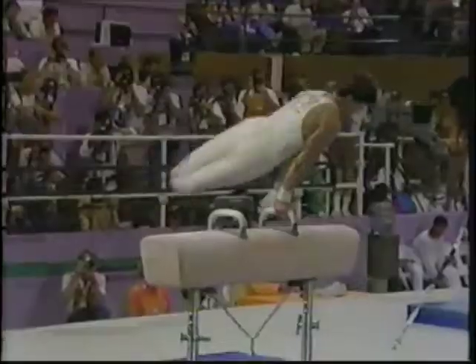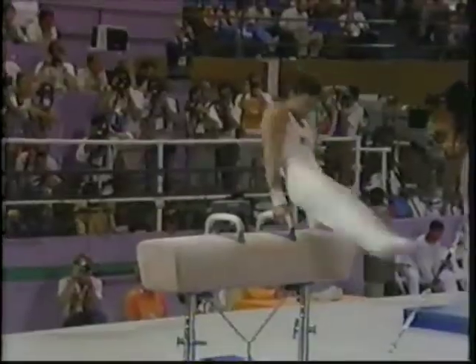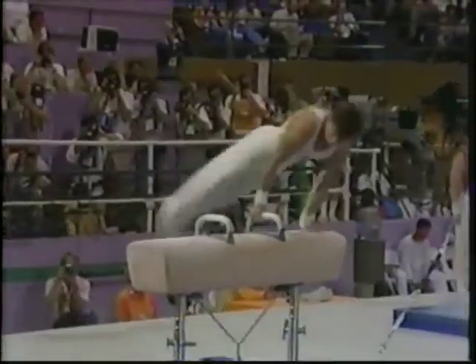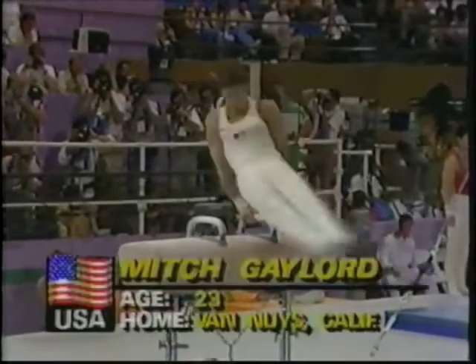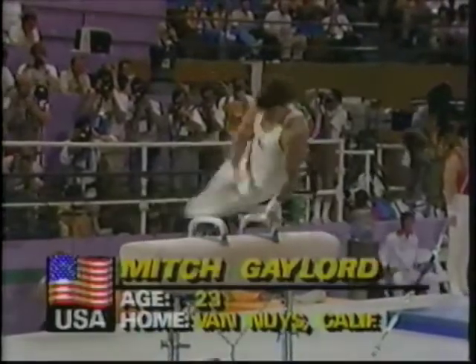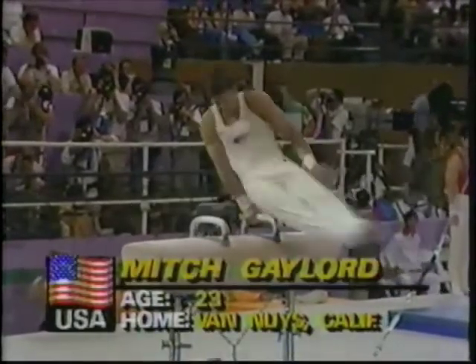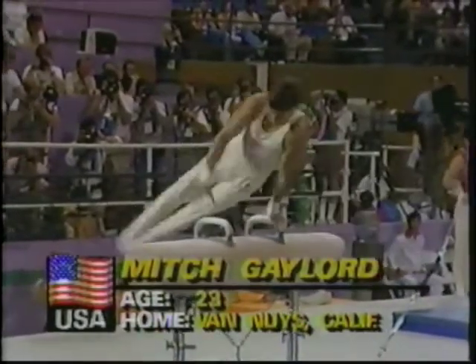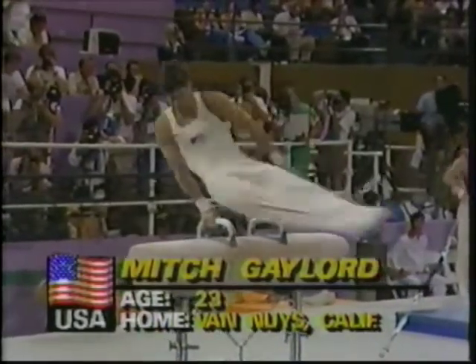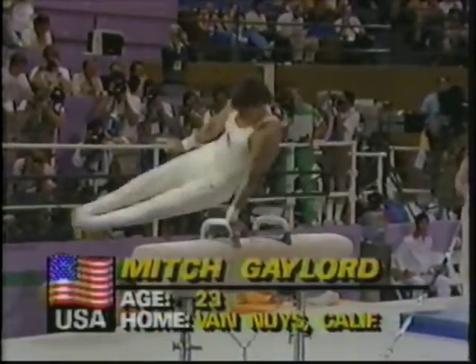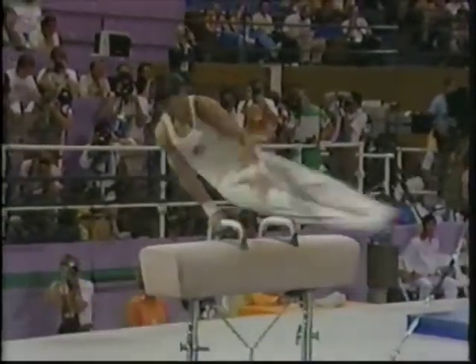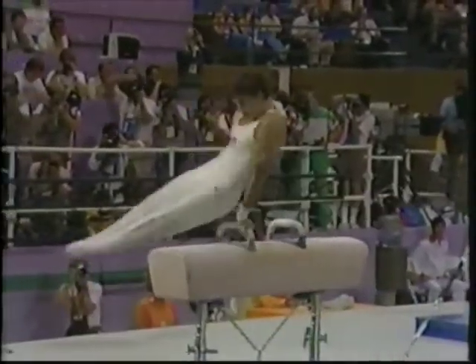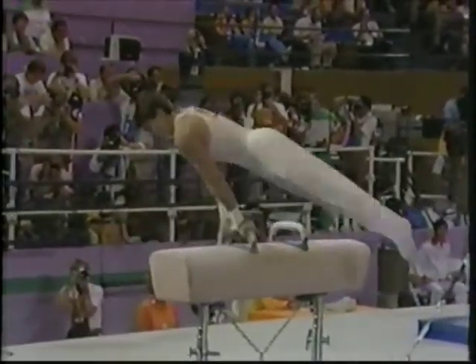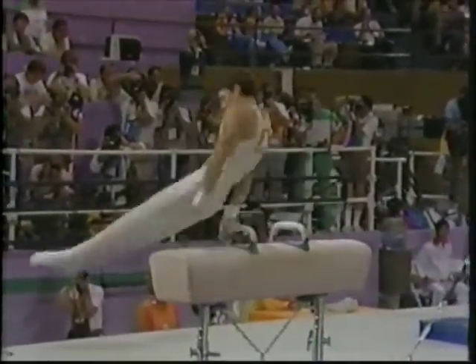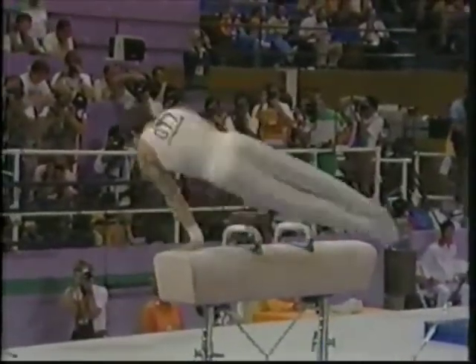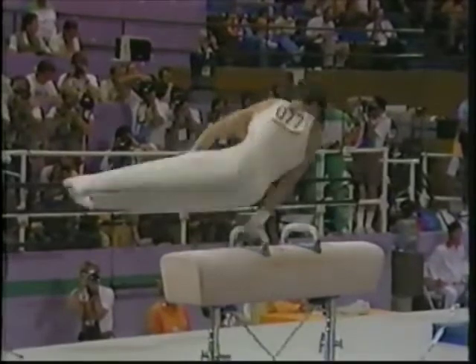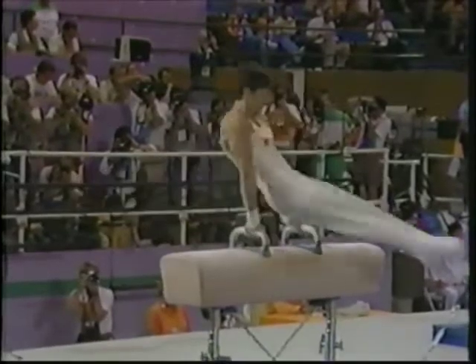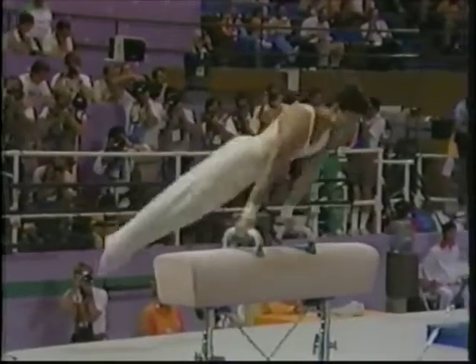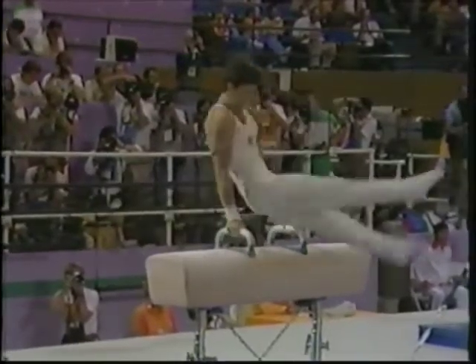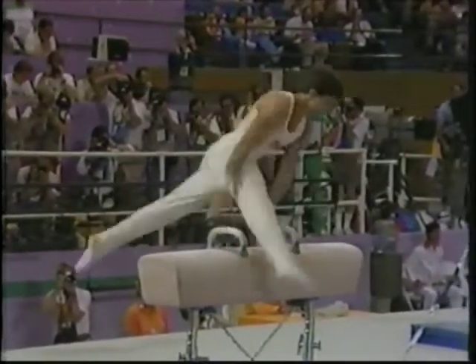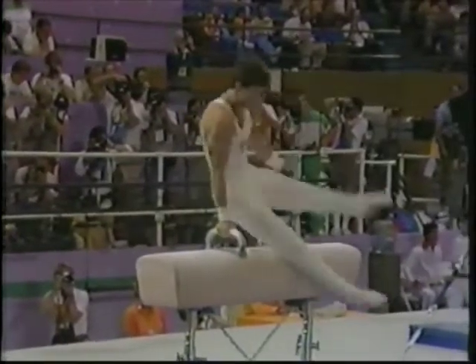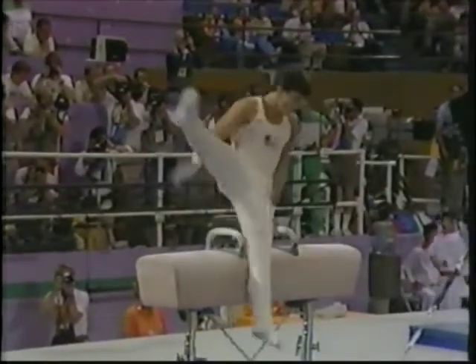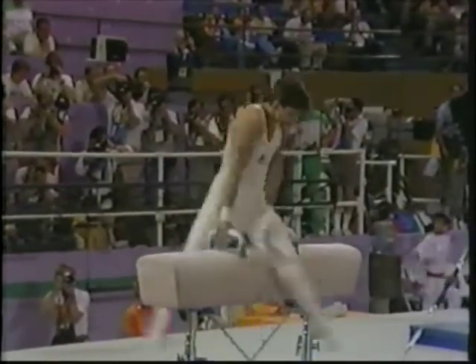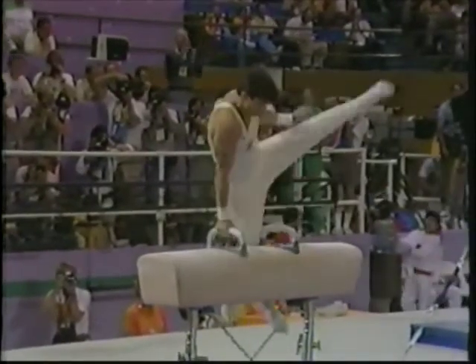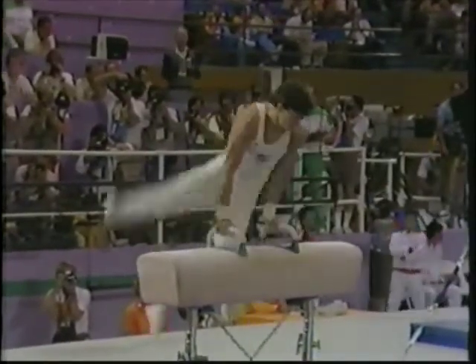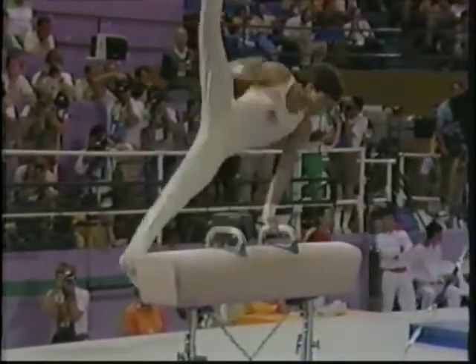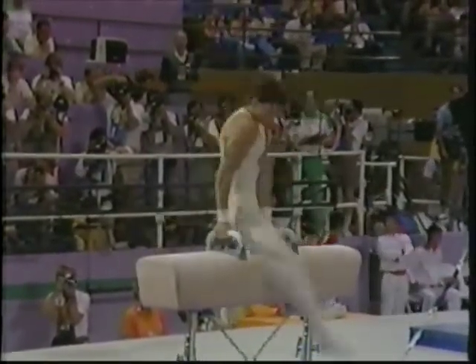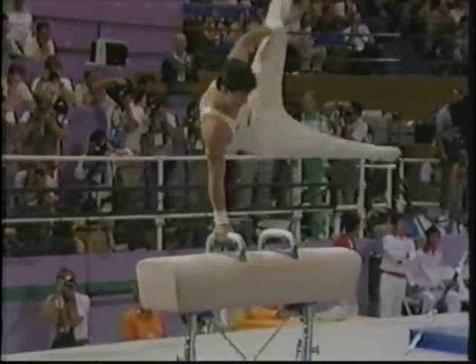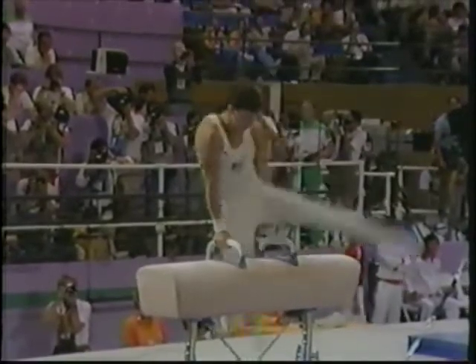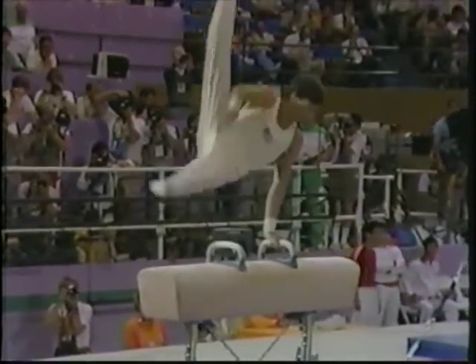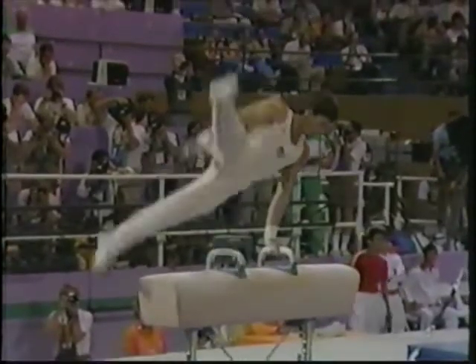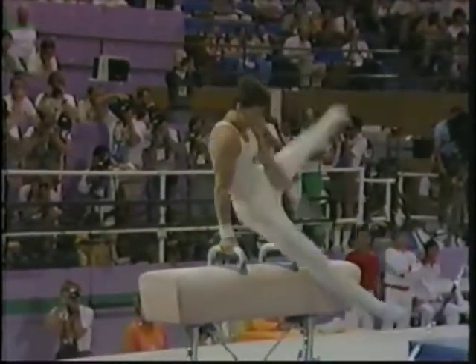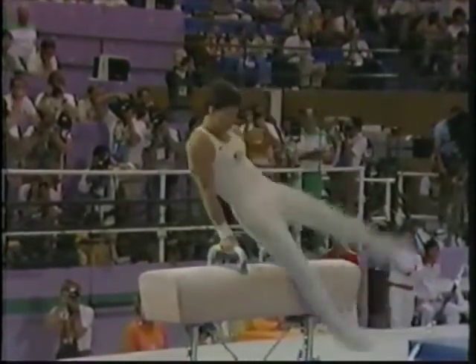Mitch travels across the horse using the pommels. Pommel circles and travels back again. Look at the extension in his hips, really keeping nice form. Now watch this — you've got to really keep off the horse. Look at how high his scissors are by comparison.